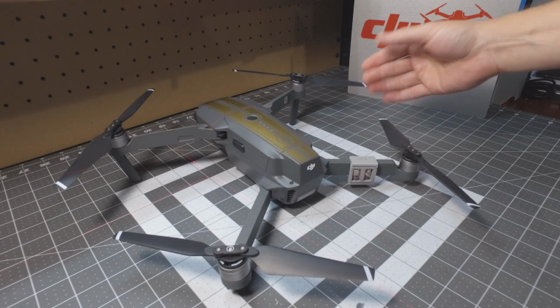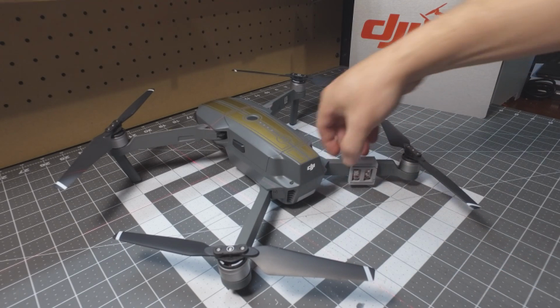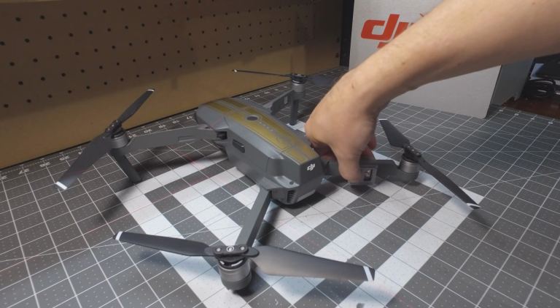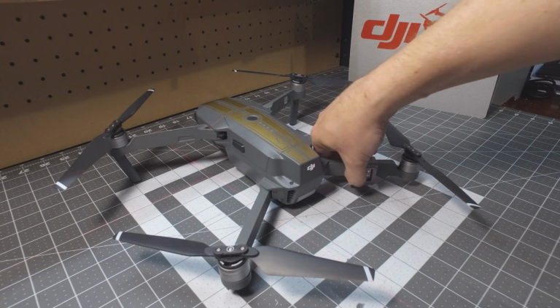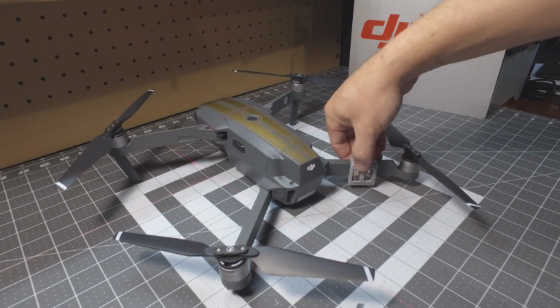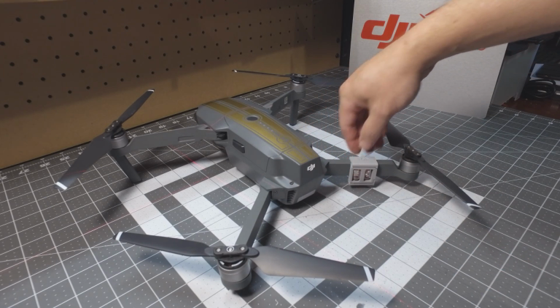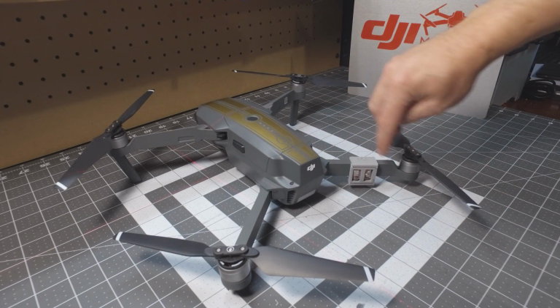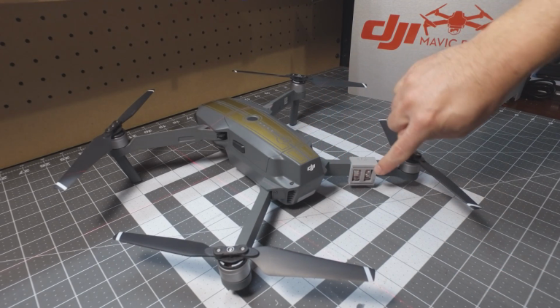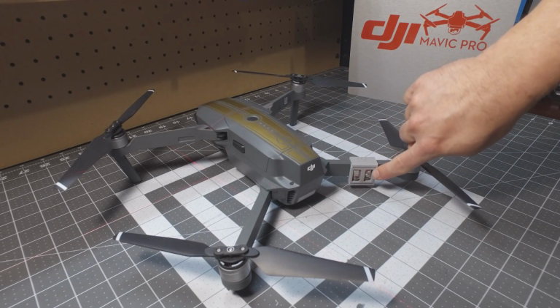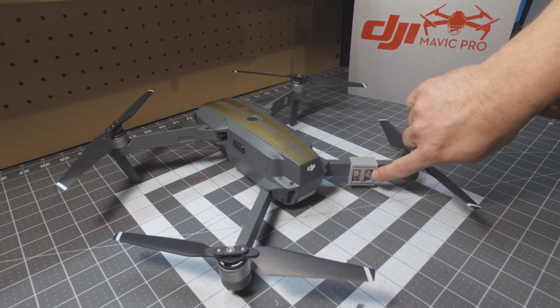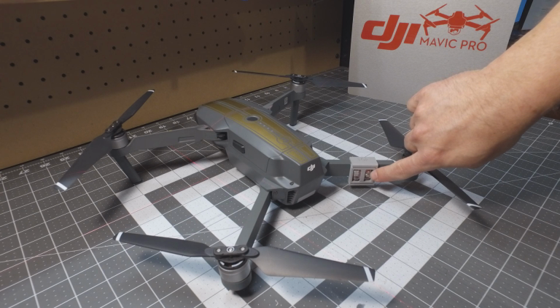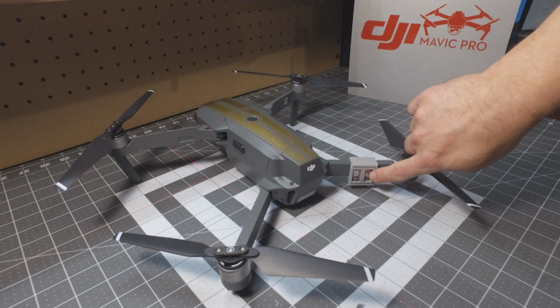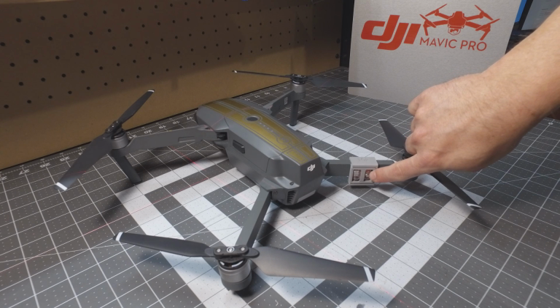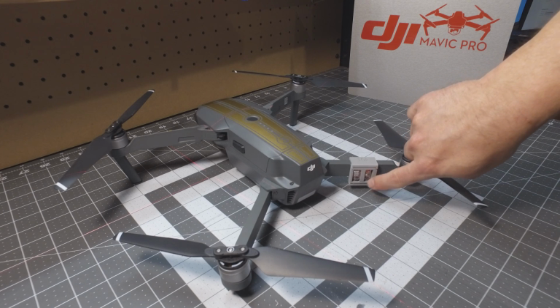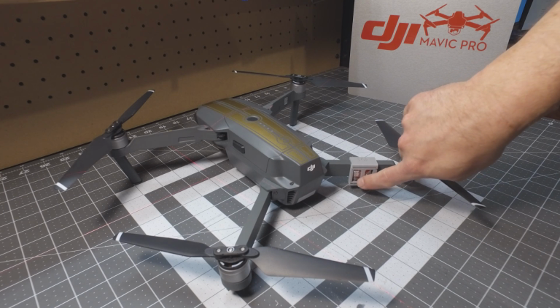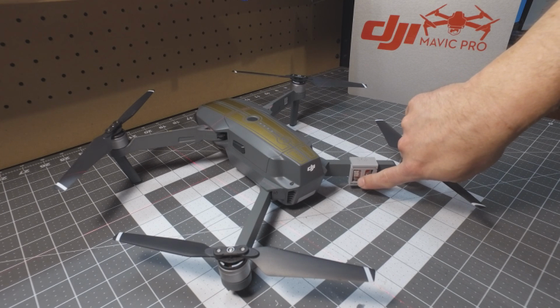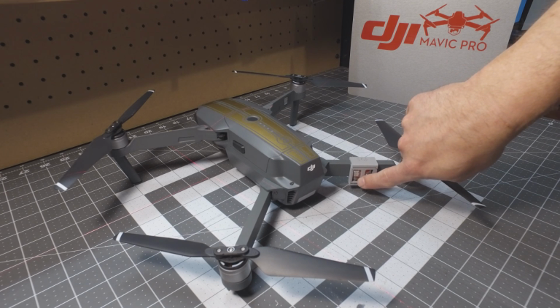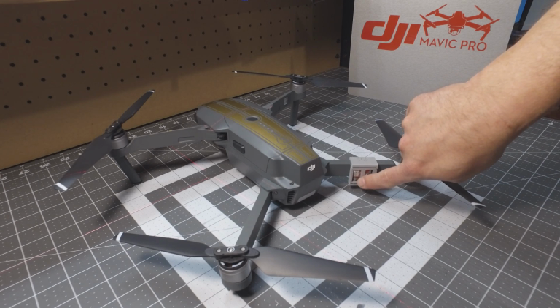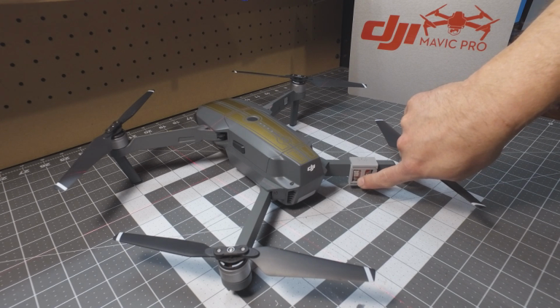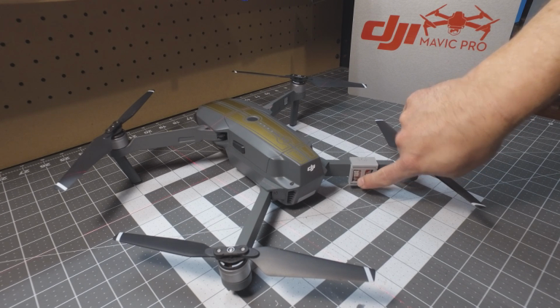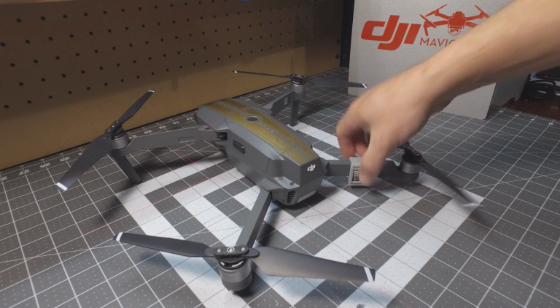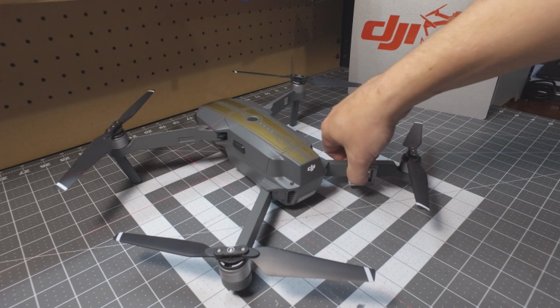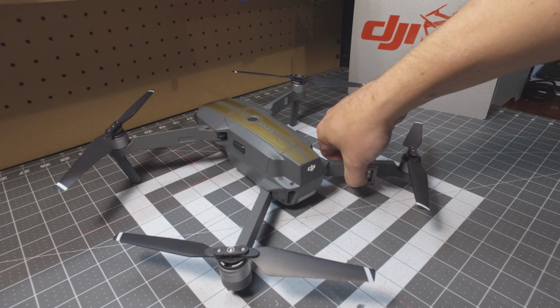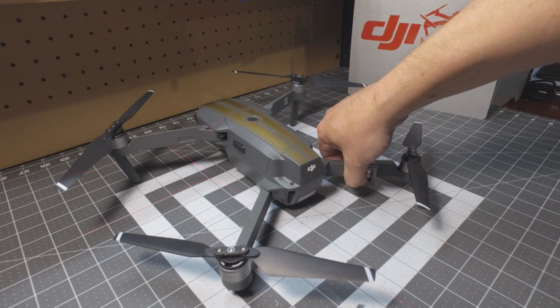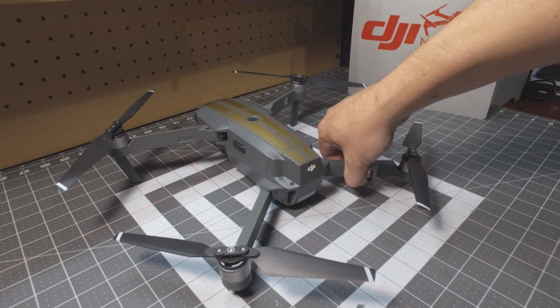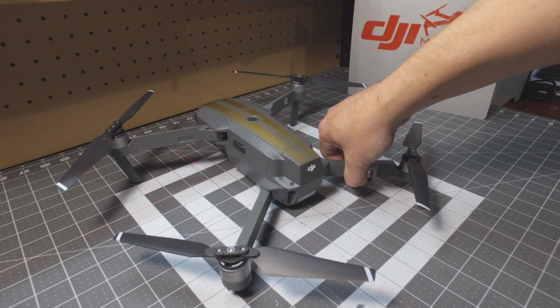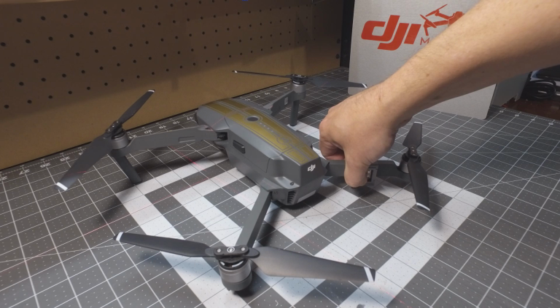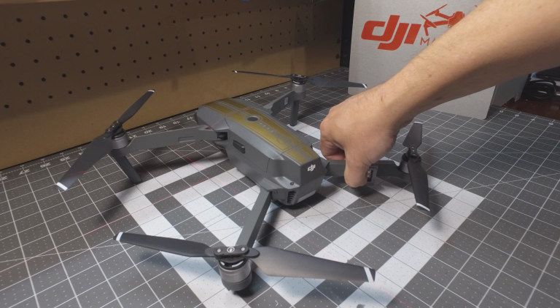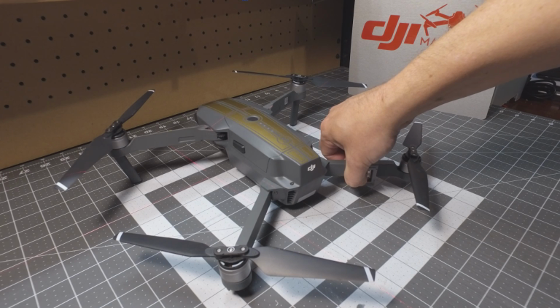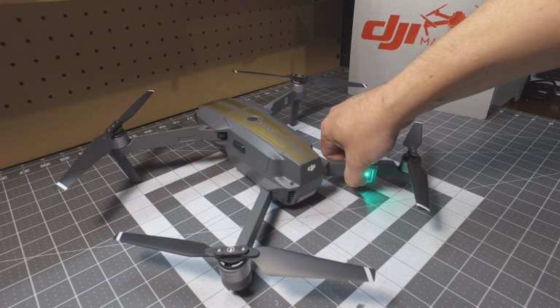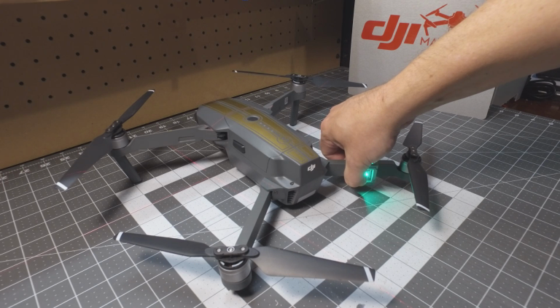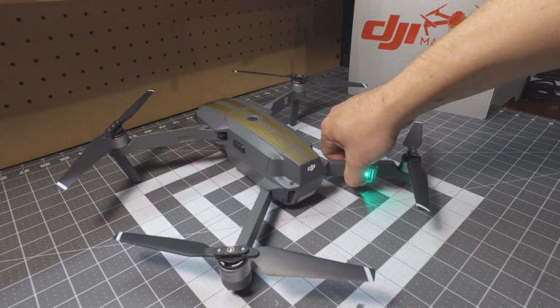And that's it. Everything is accessible there. You can see the strobe is clearly visible. You have the on/off button — hold it down for three seconds, just as you always would.